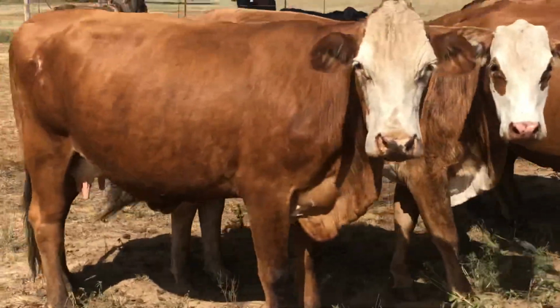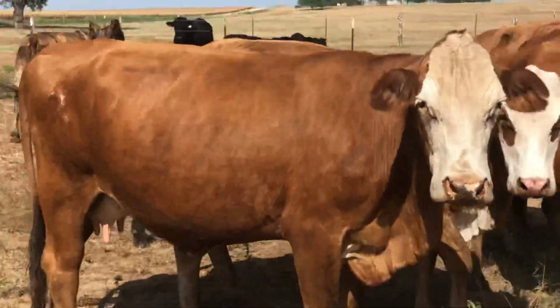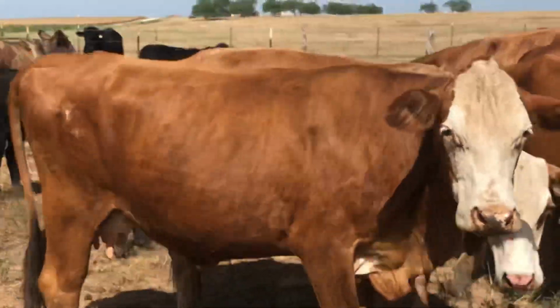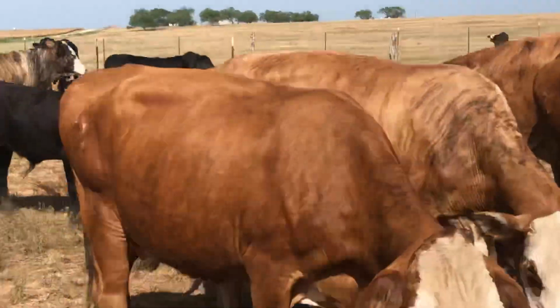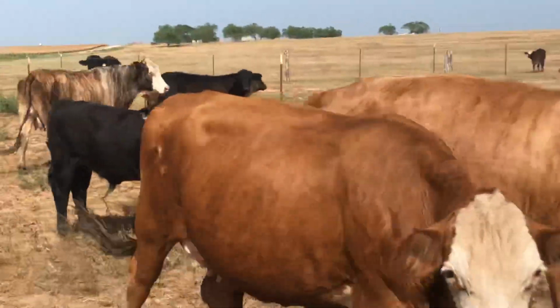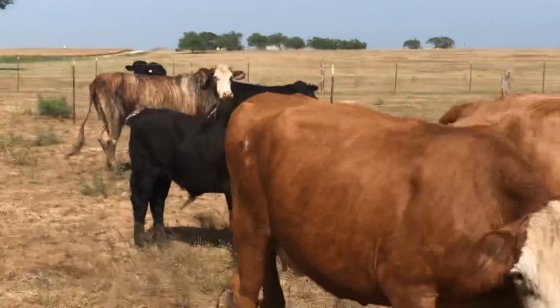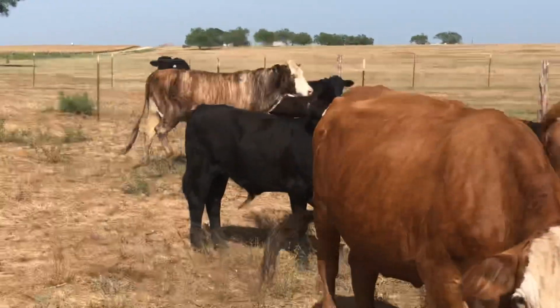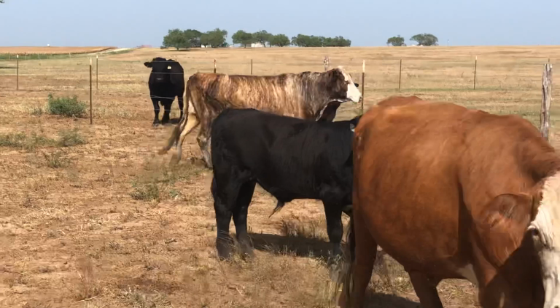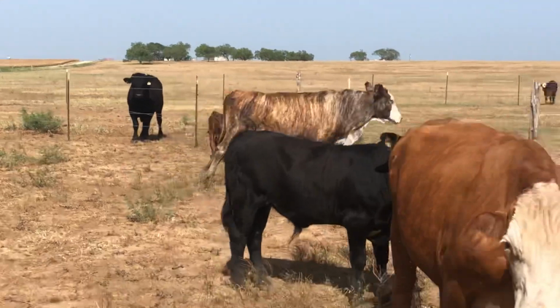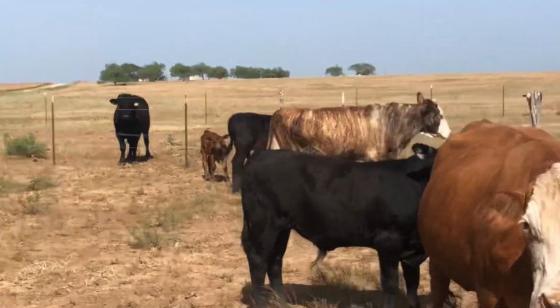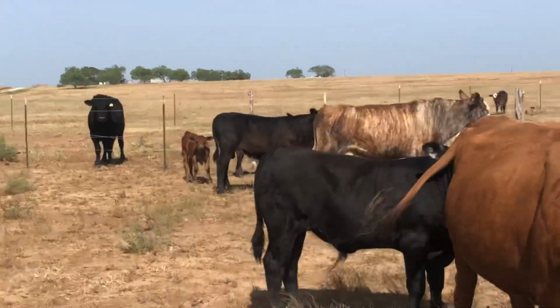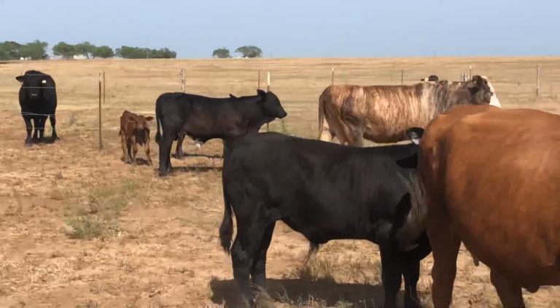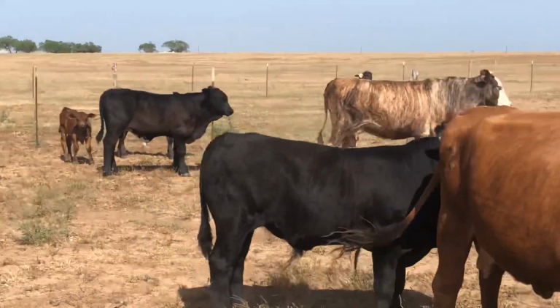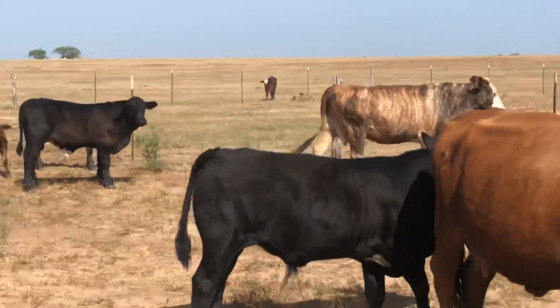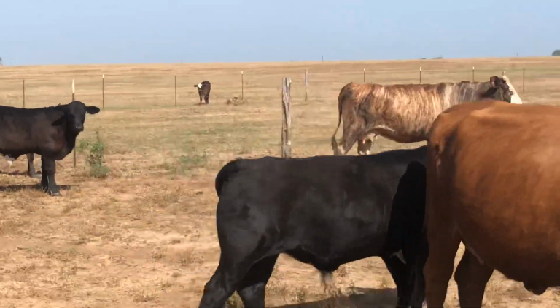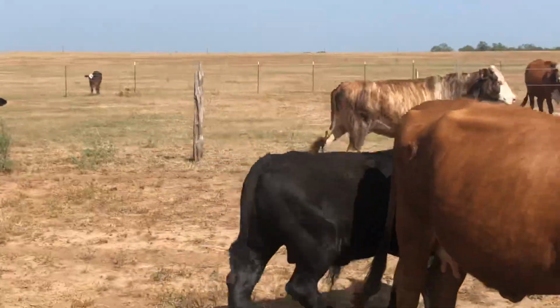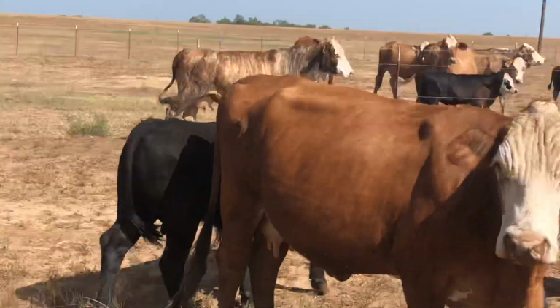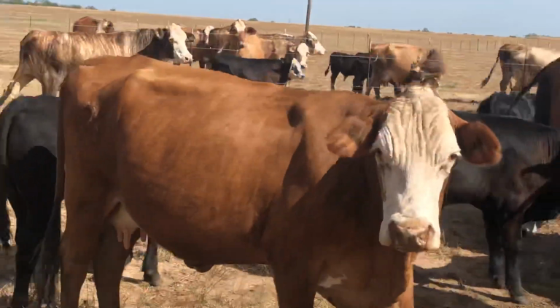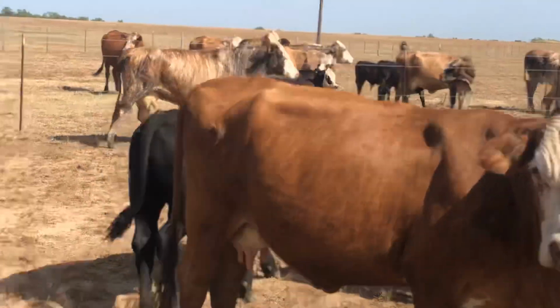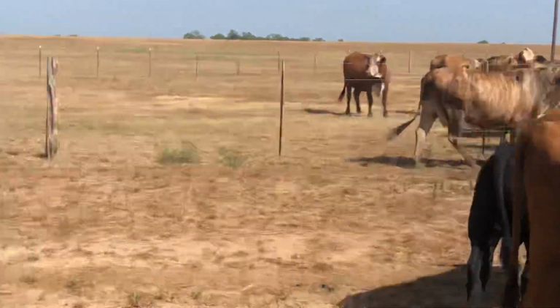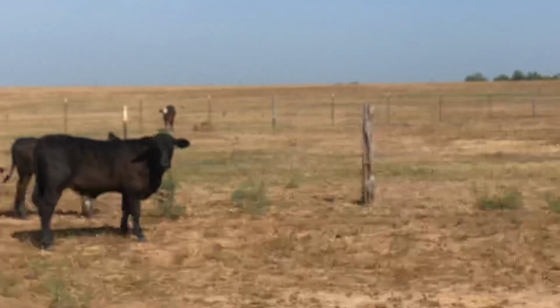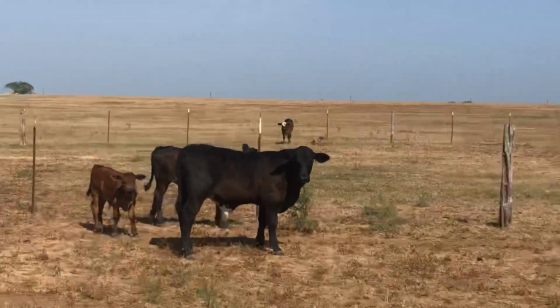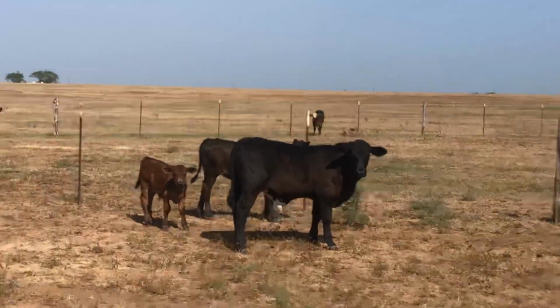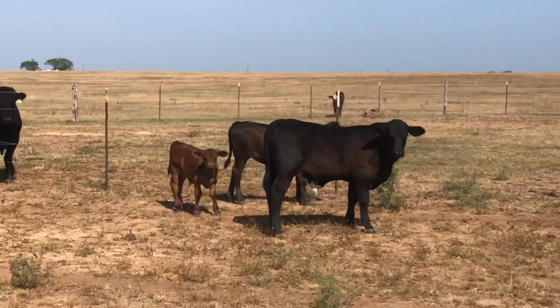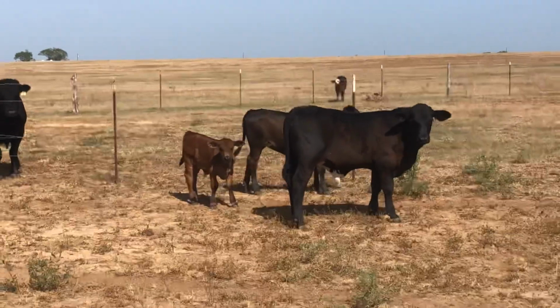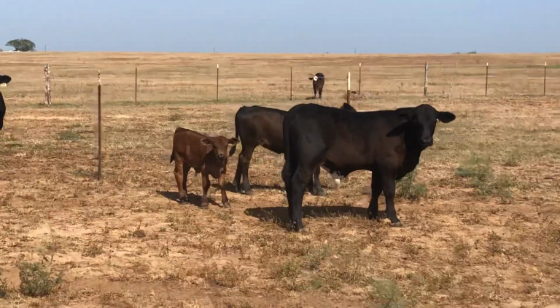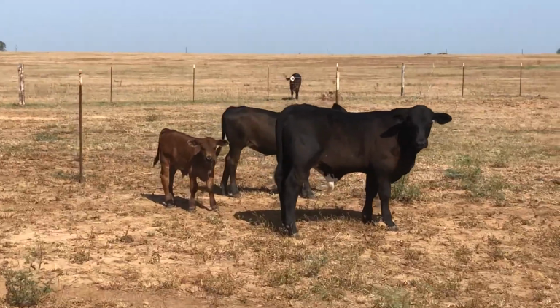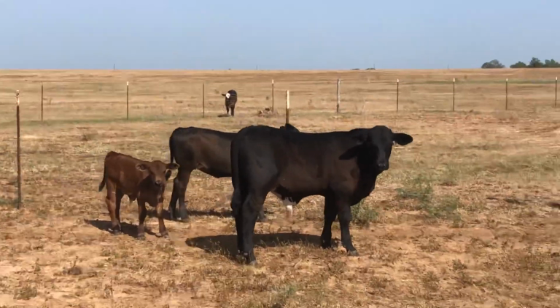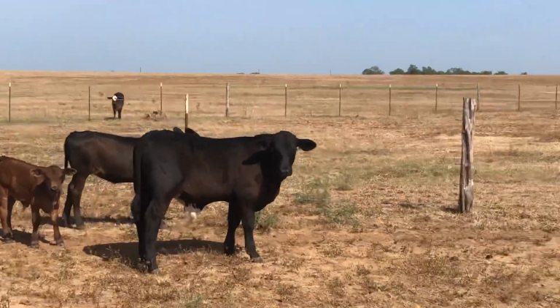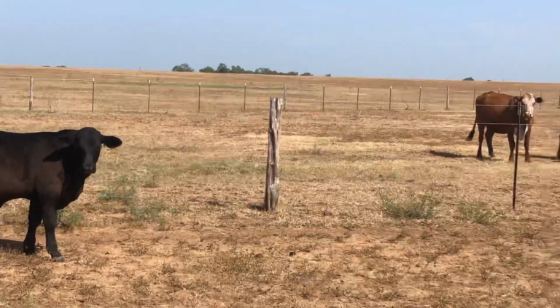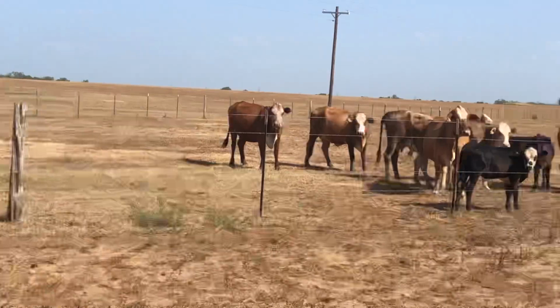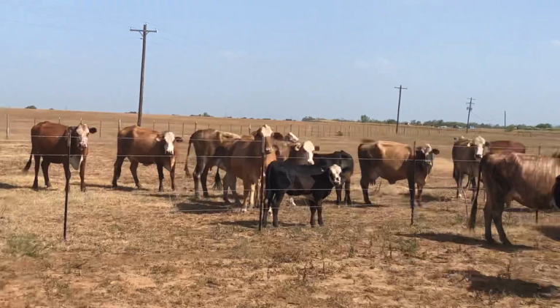Don't dilly-dally around, because these are front pasture ladies for sure. Florida, y'all been looking for these kind, you better call me. Have a good day, everyone. Enjoy the fun. Again, the smallest calf on here is a really nice calf though. Call me. Have a blessed day, everyone.